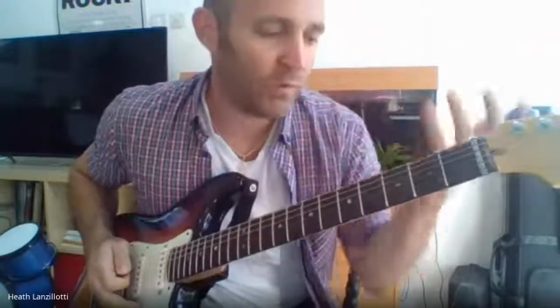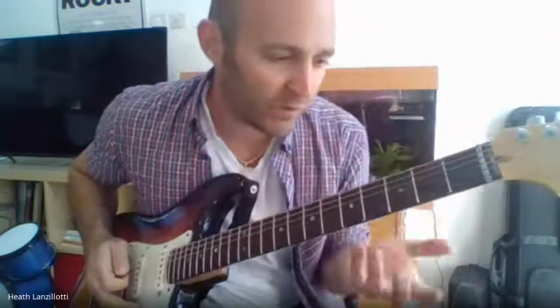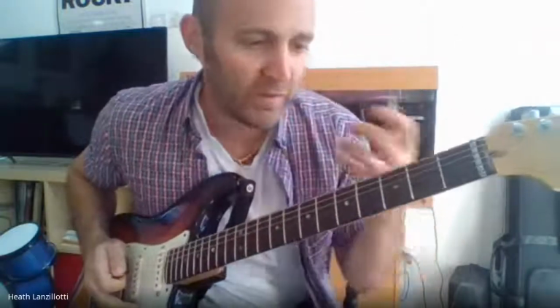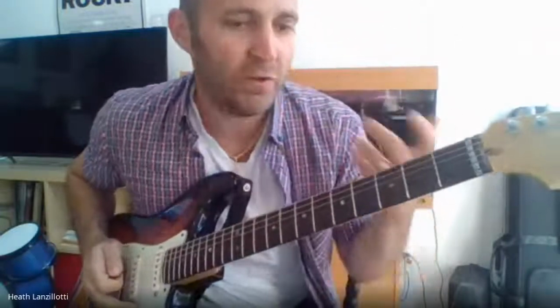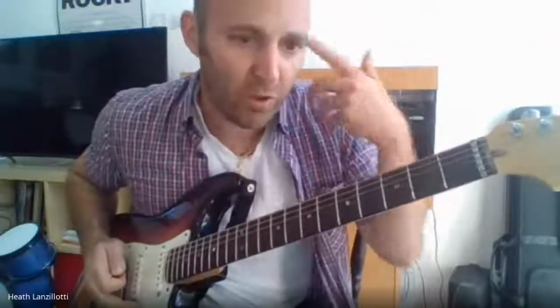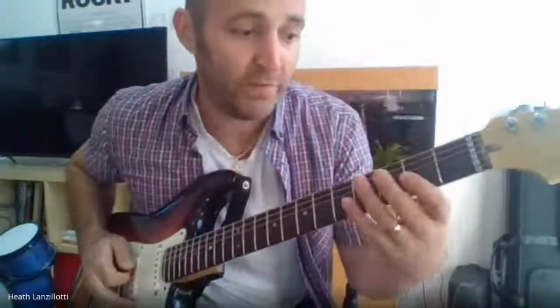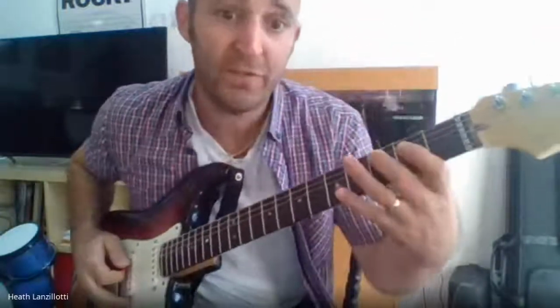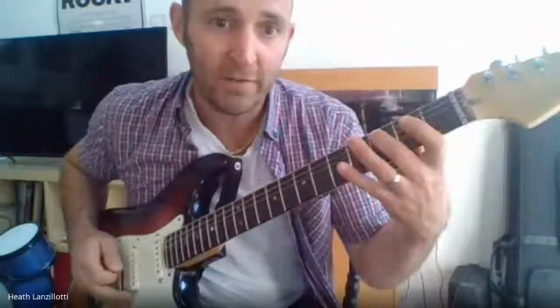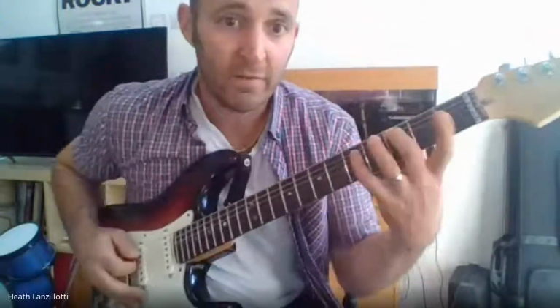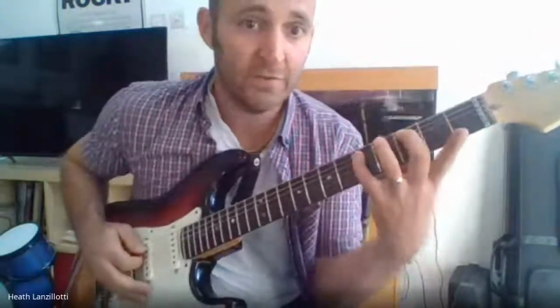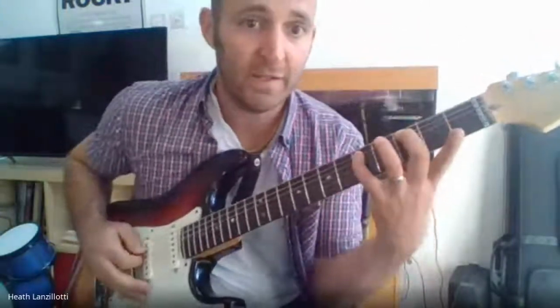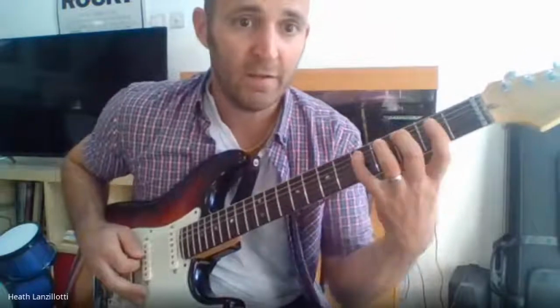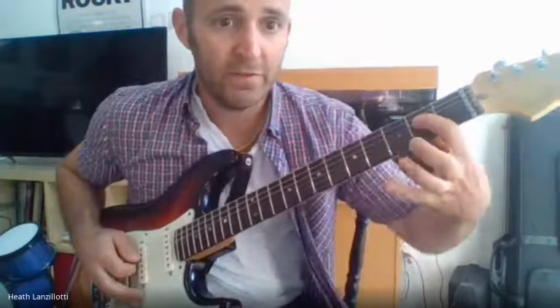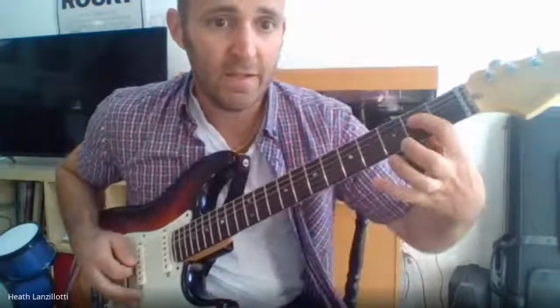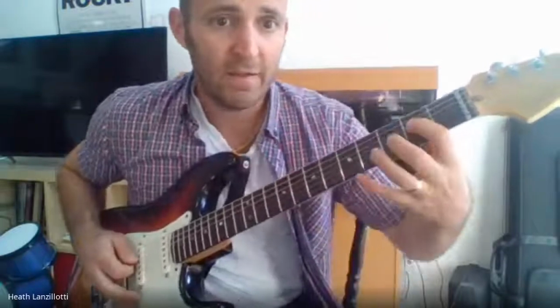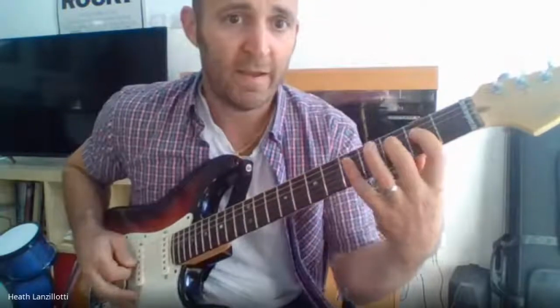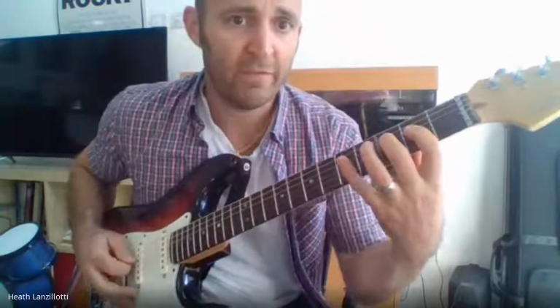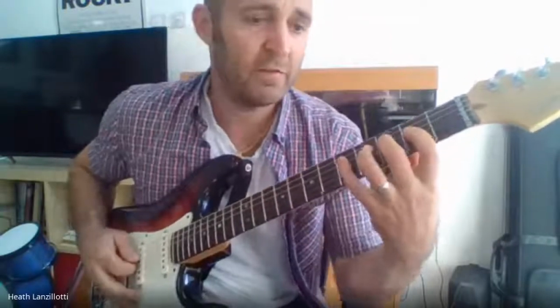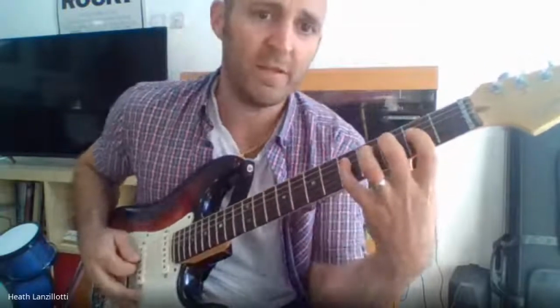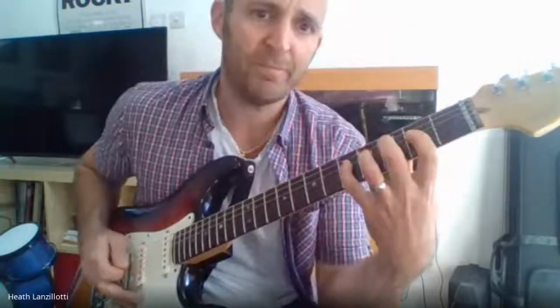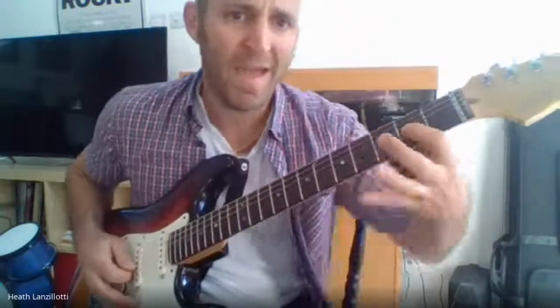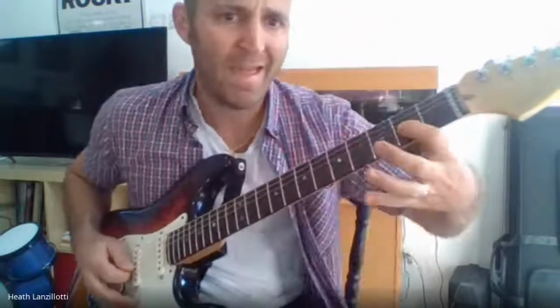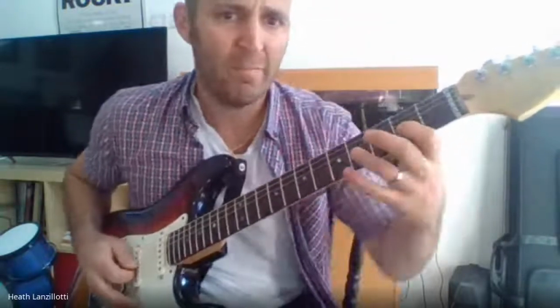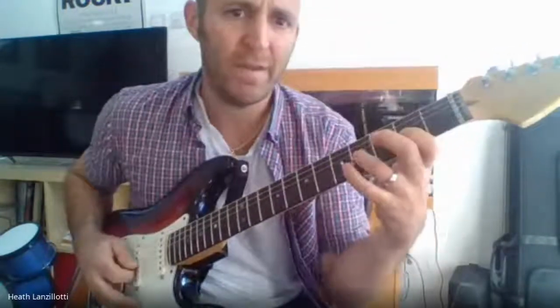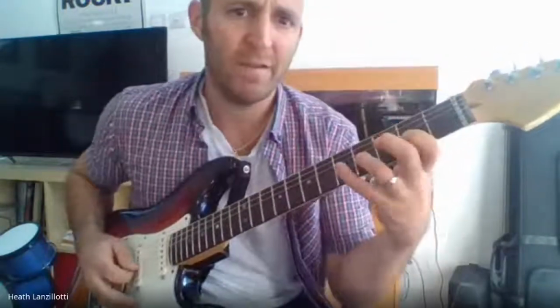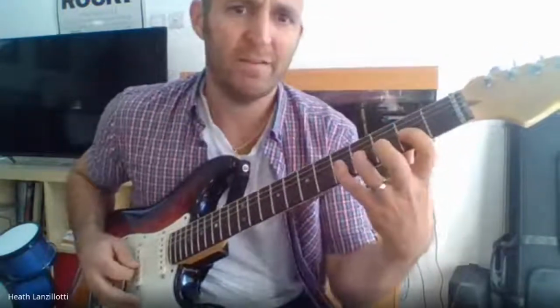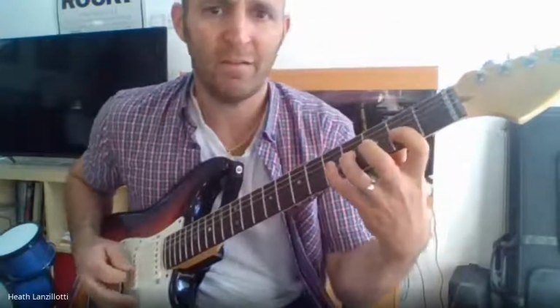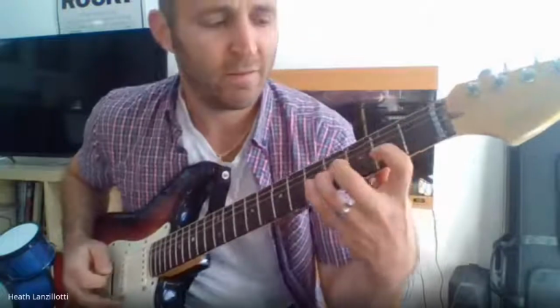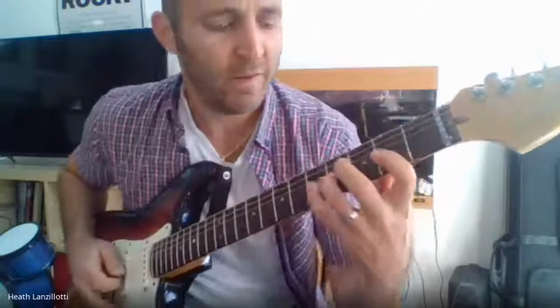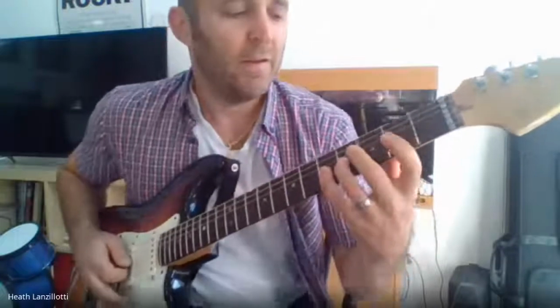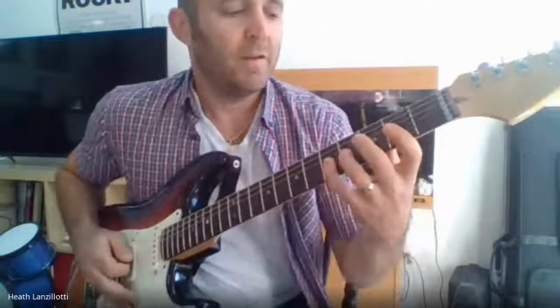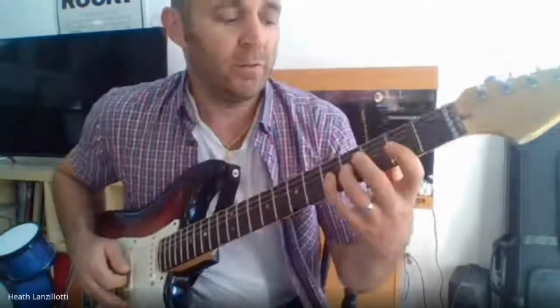Hopefully, once you learn that, you'll know that this is C, this is D, this is E, F, G, A, B, C.